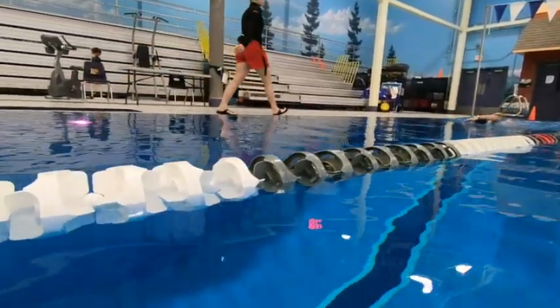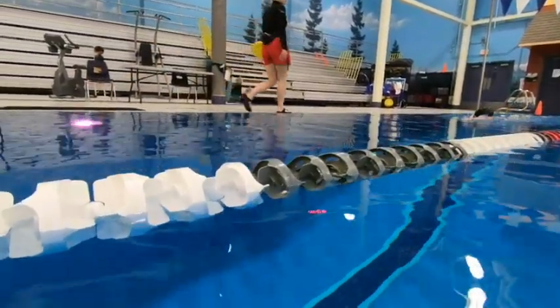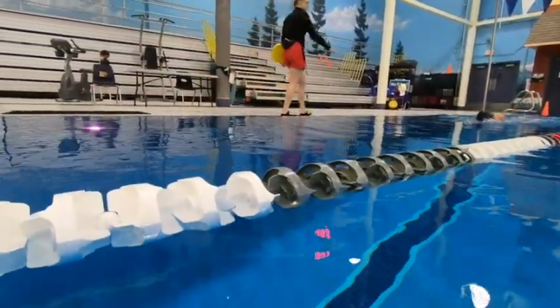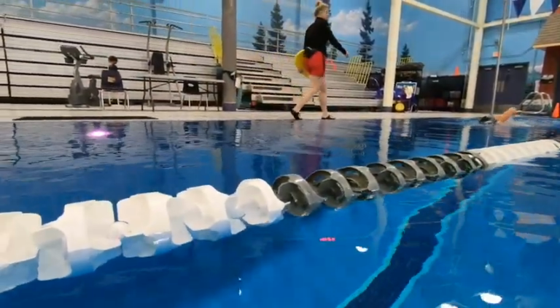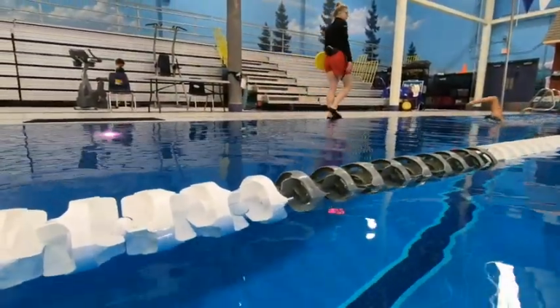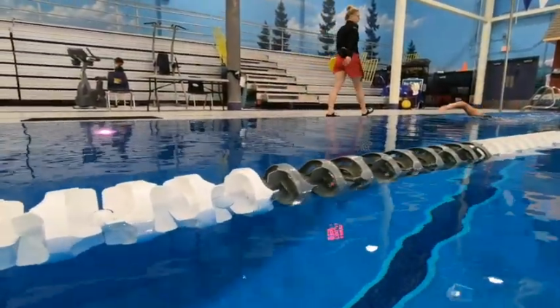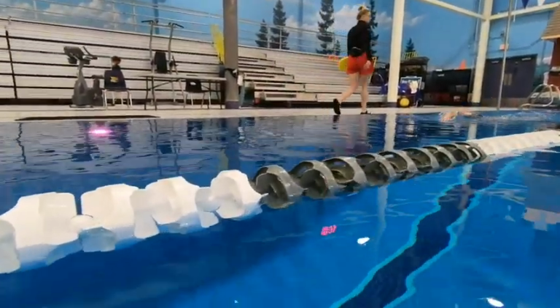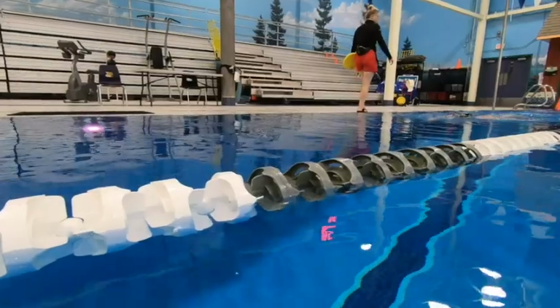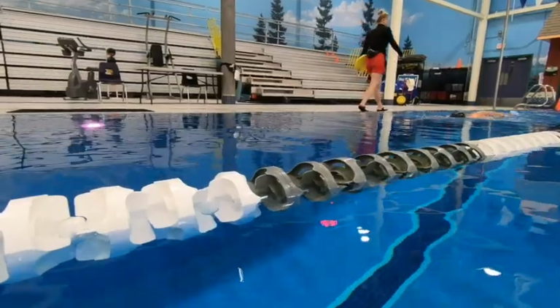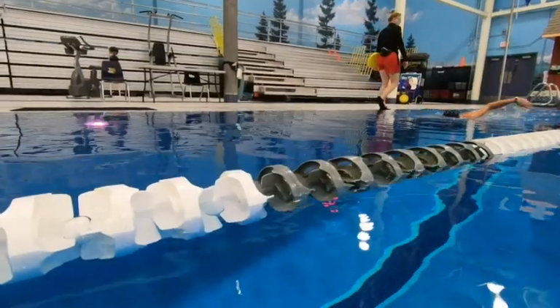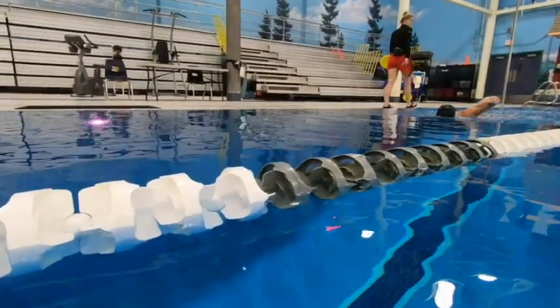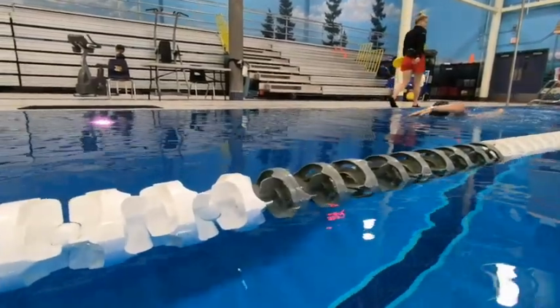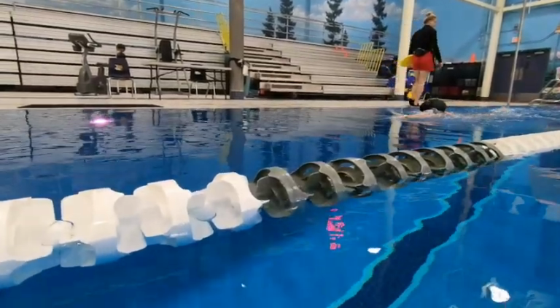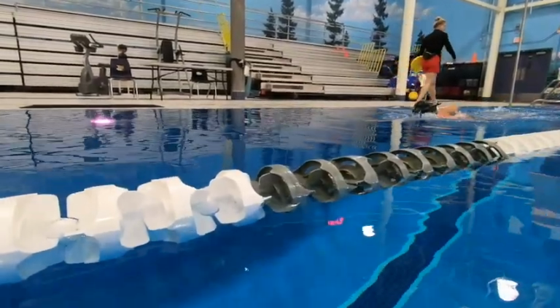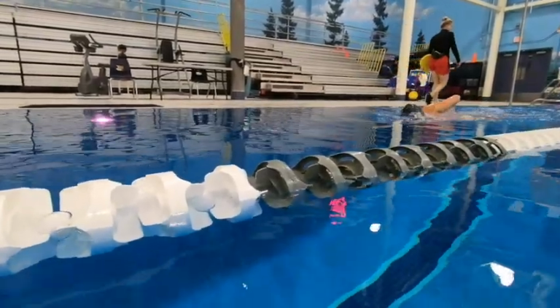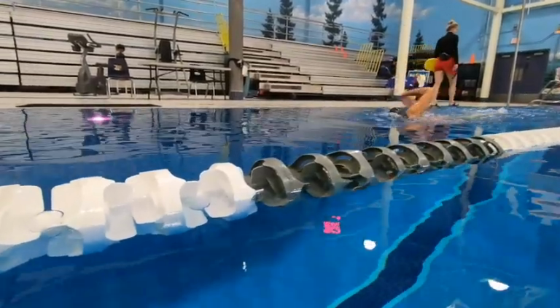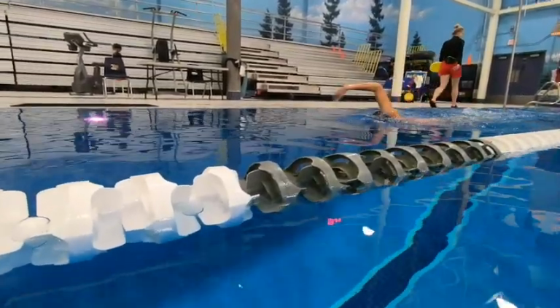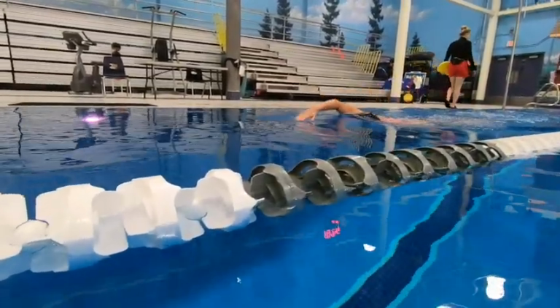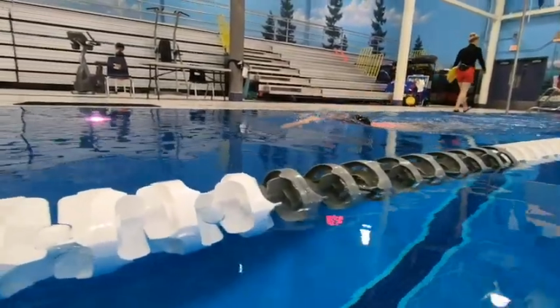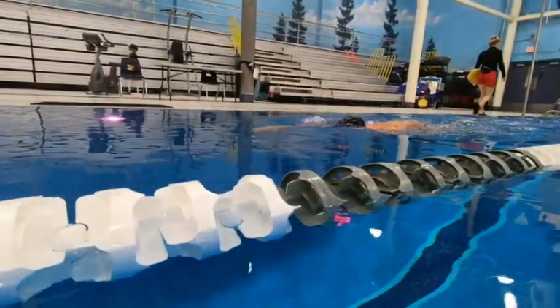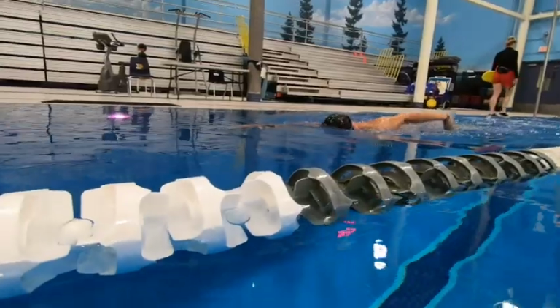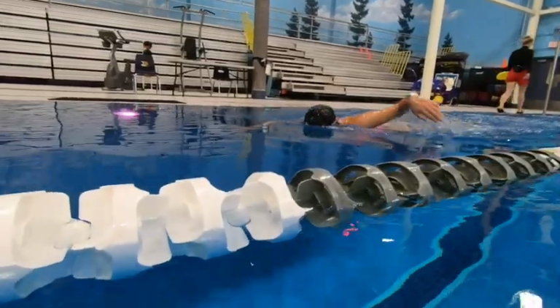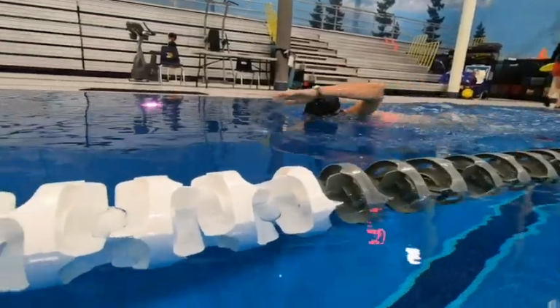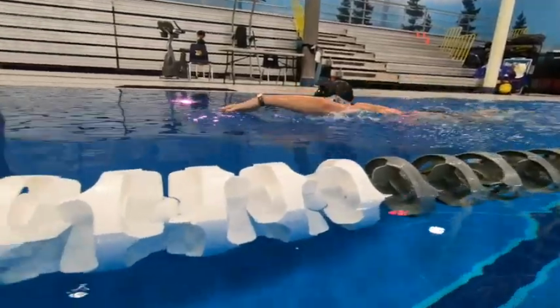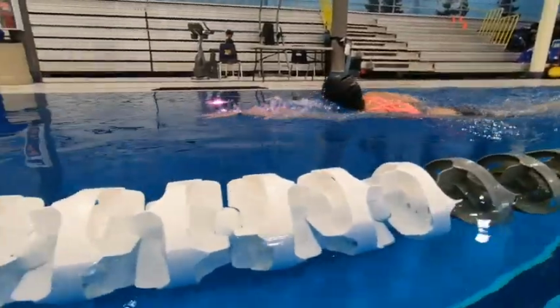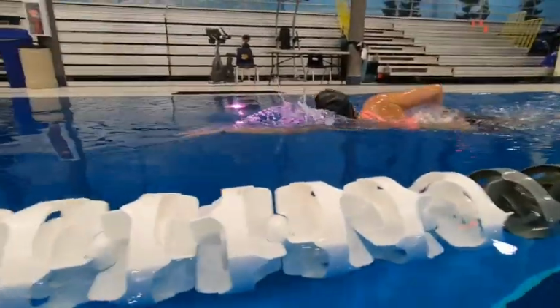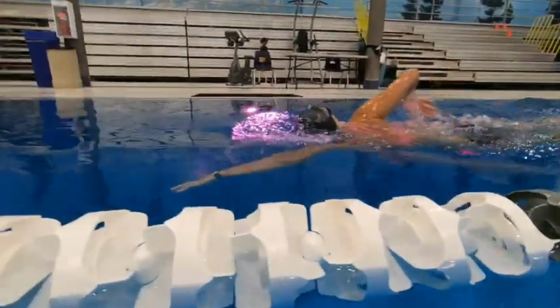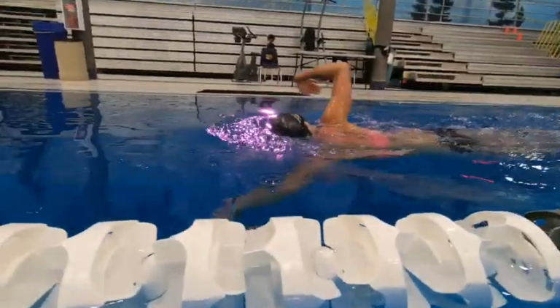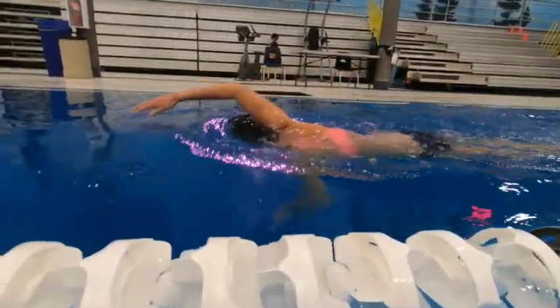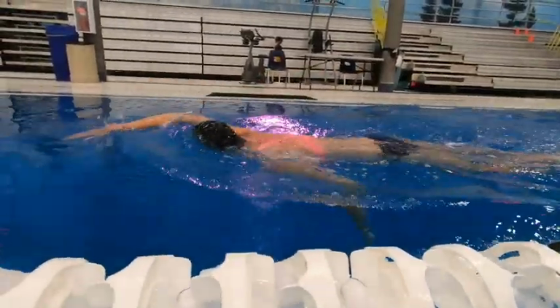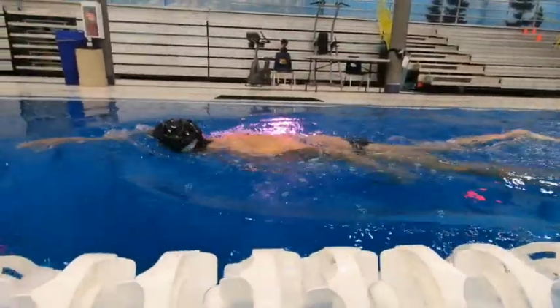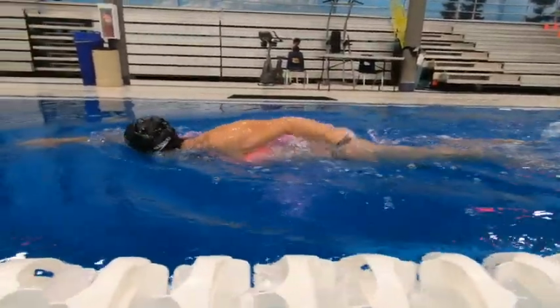Over the water here we can see you reaching way out in front and laying that arm flat on the surface of the water right before you push down. So we want to be inserting our hand in and having the elbow follow.